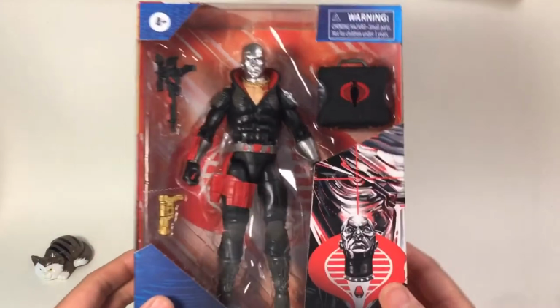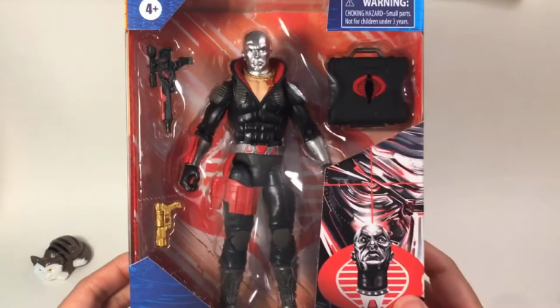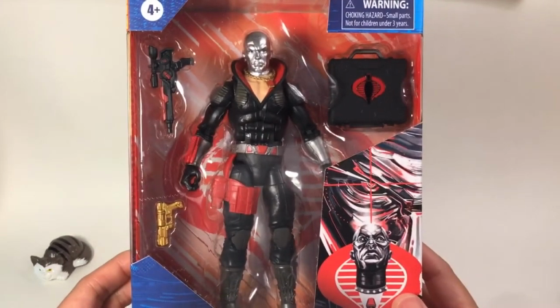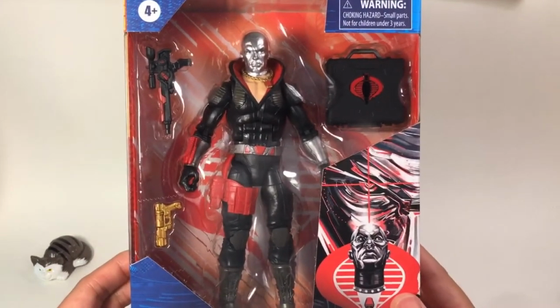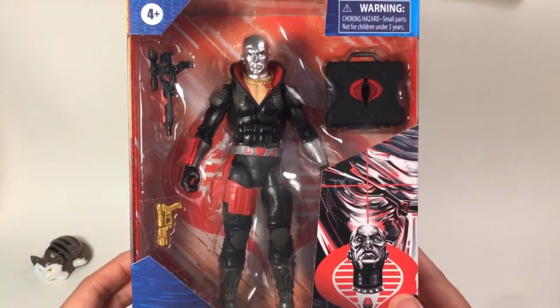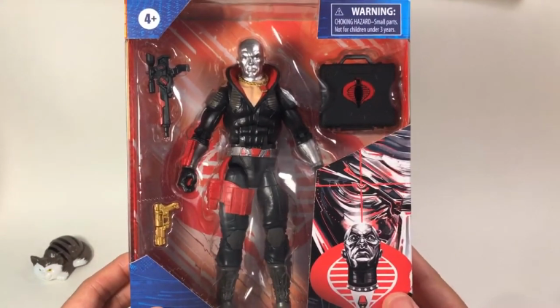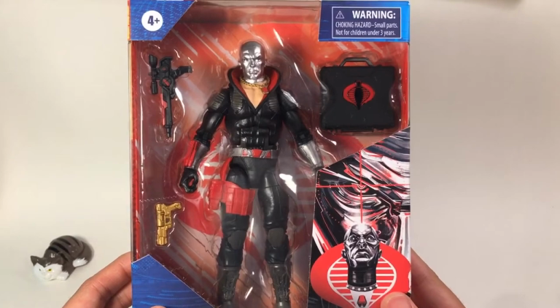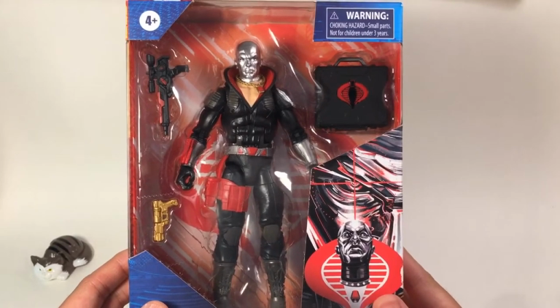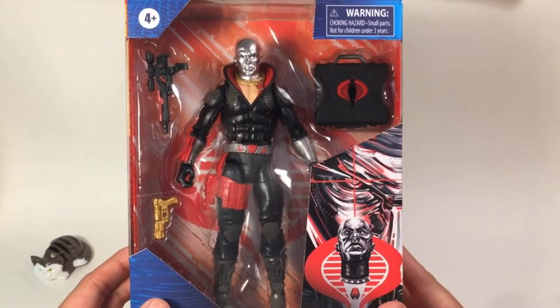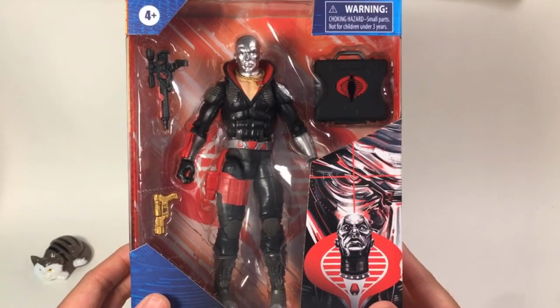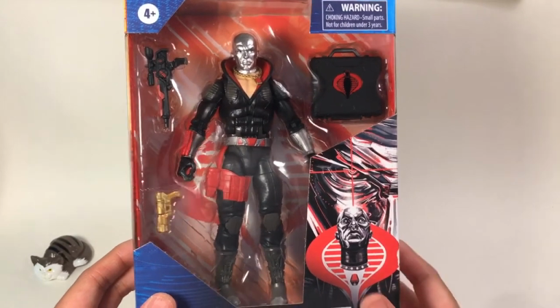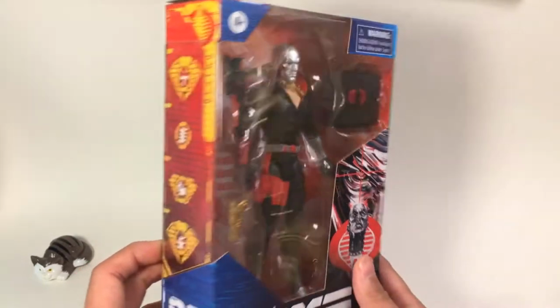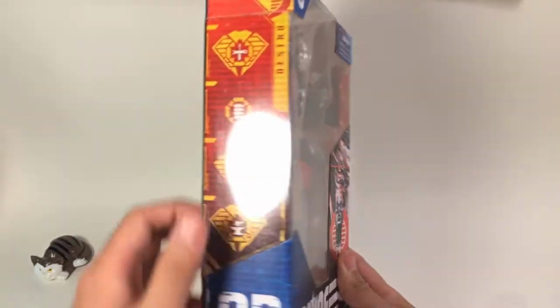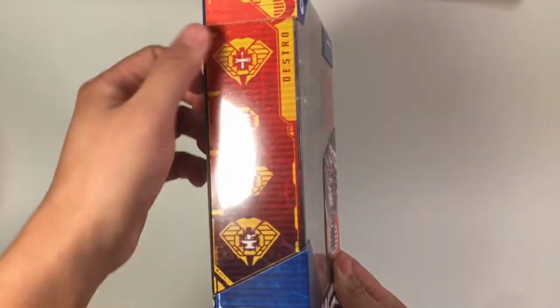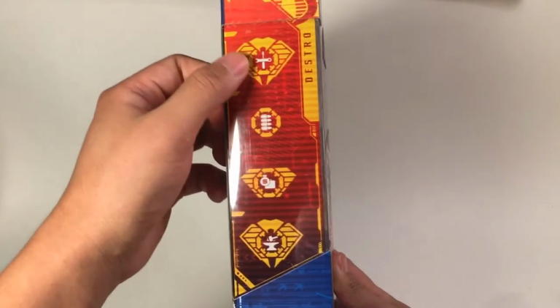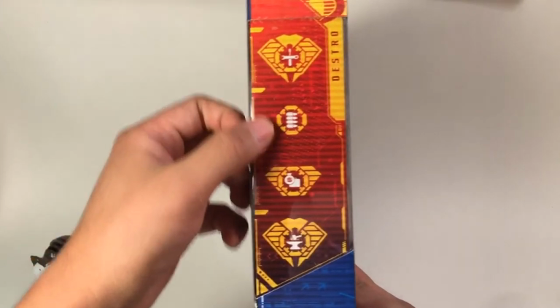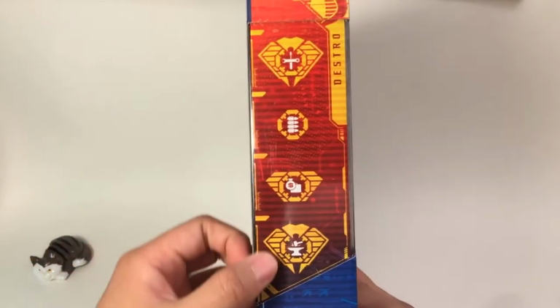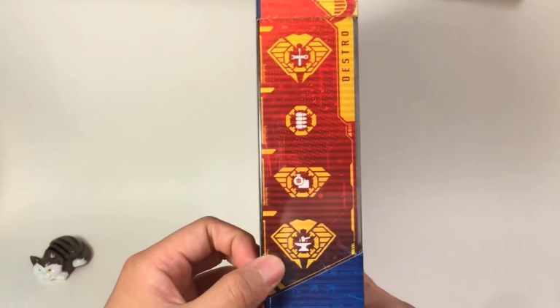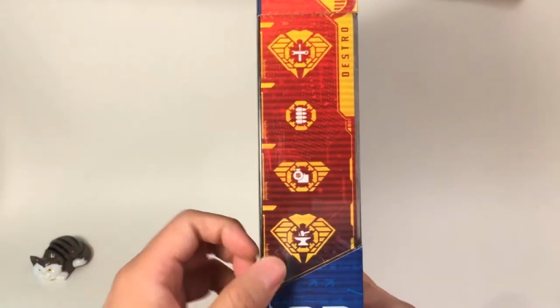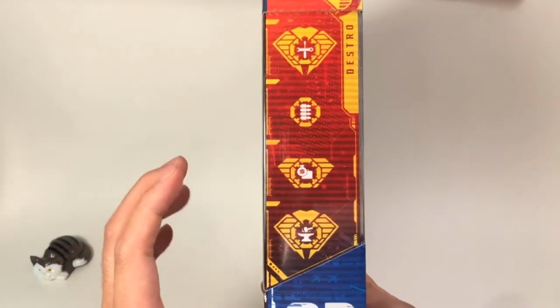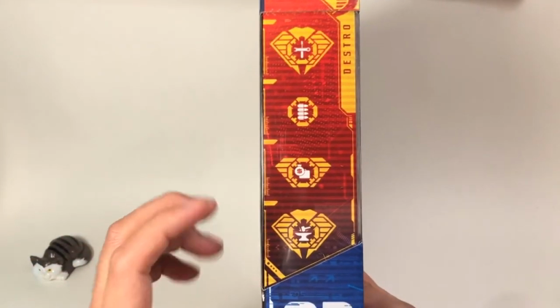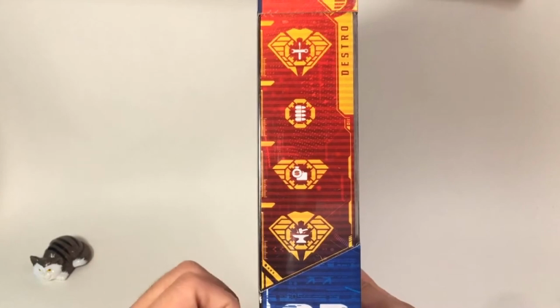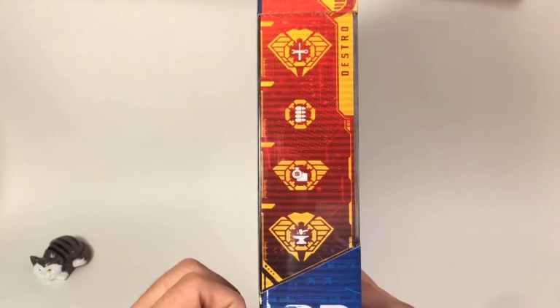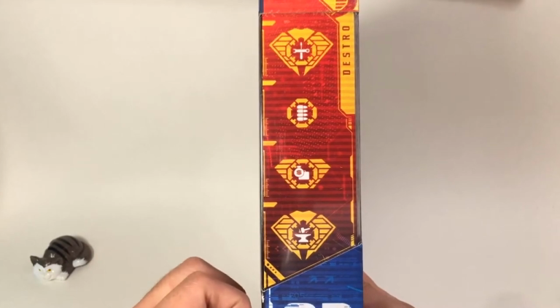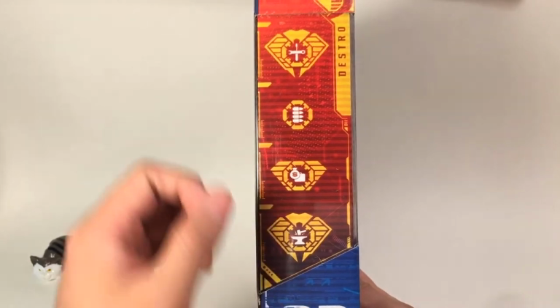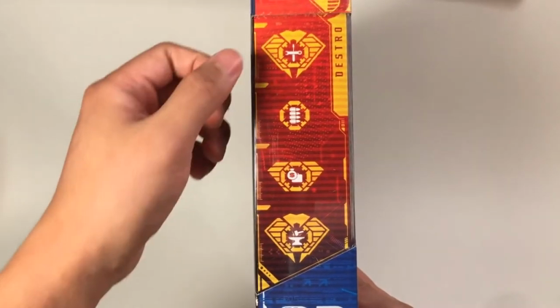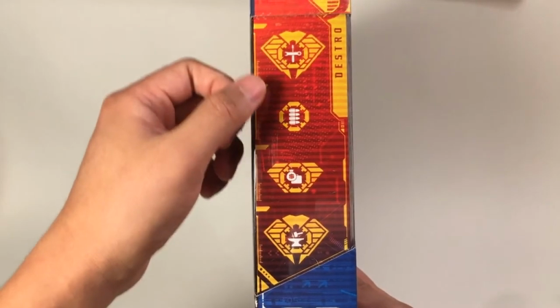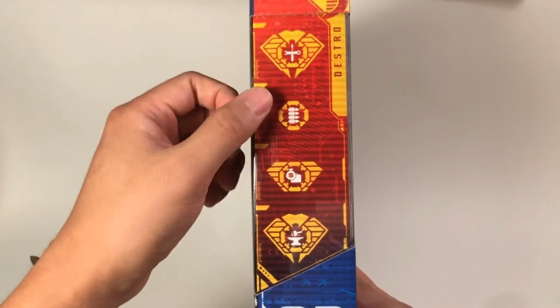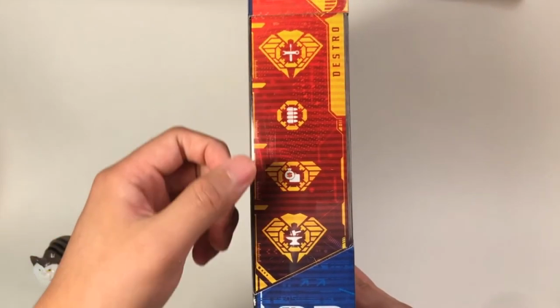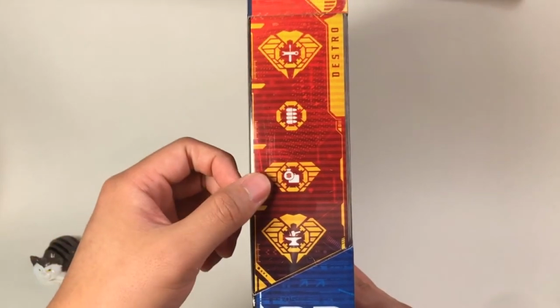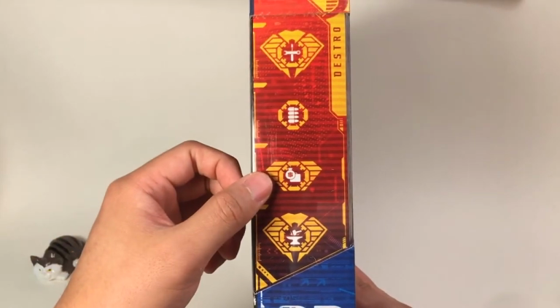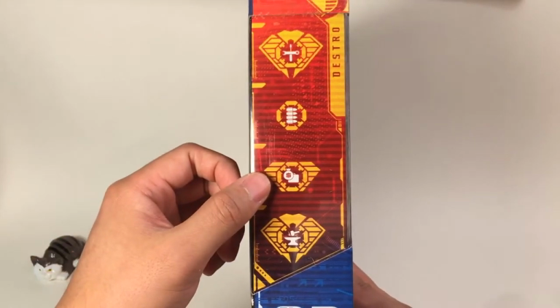This figure is a tribute to the vintage Destro figure. On this side, there are some logos here to tell us a little bit of information about this guy, like he is selling weapons and also chasing after money.